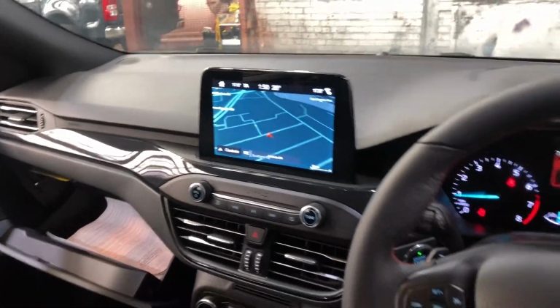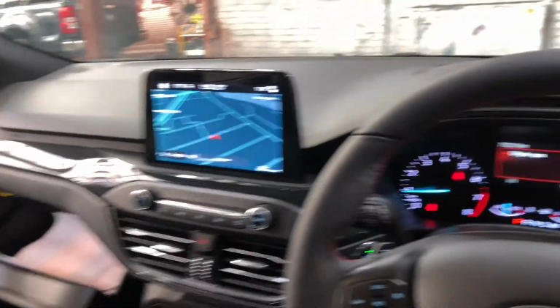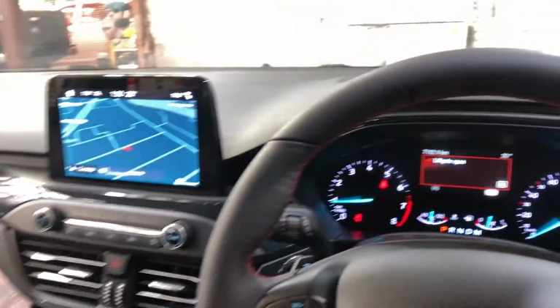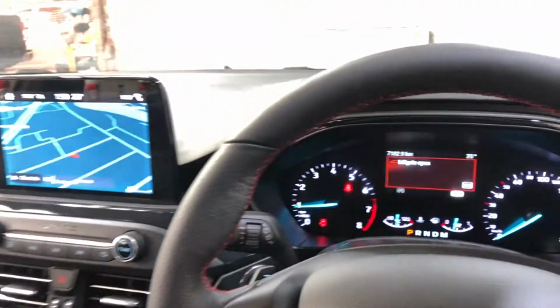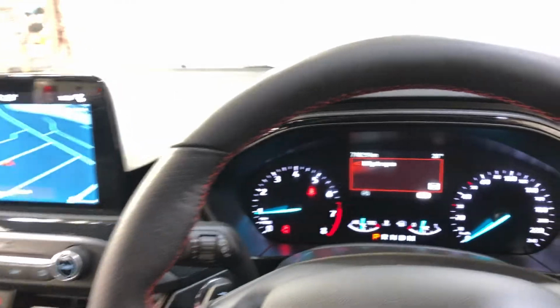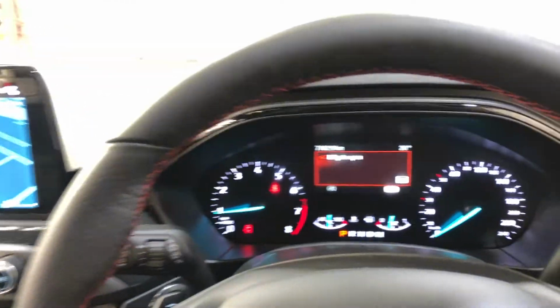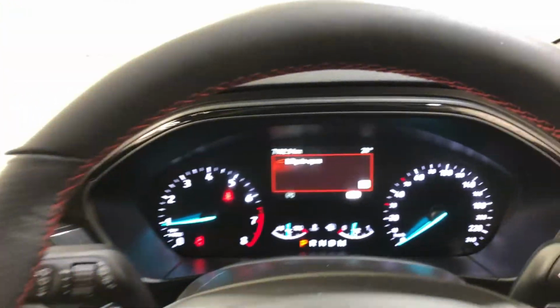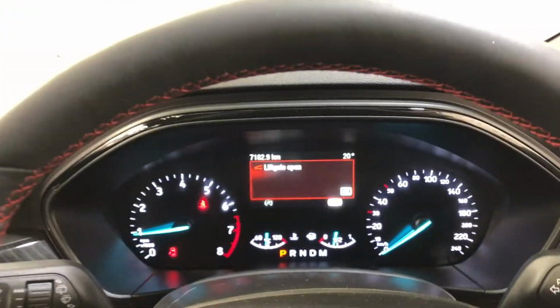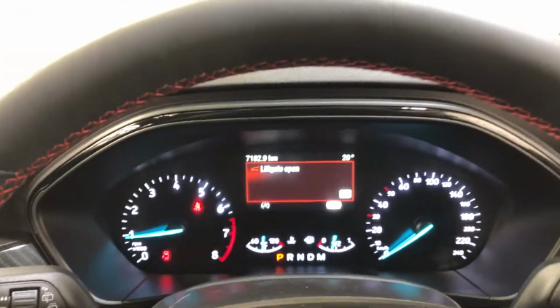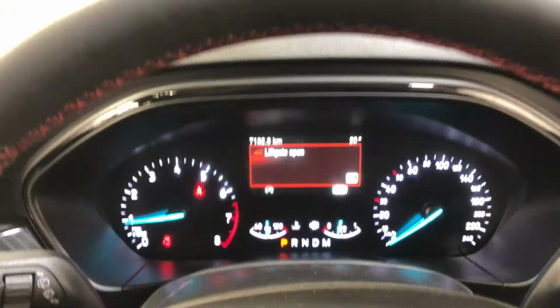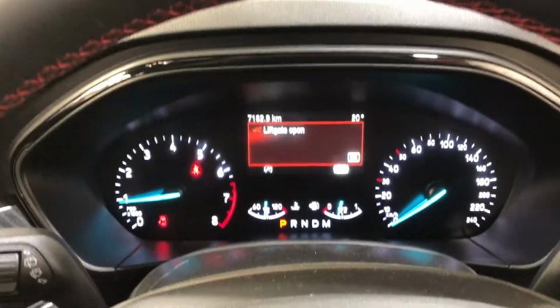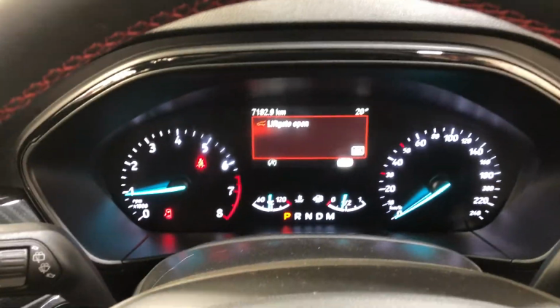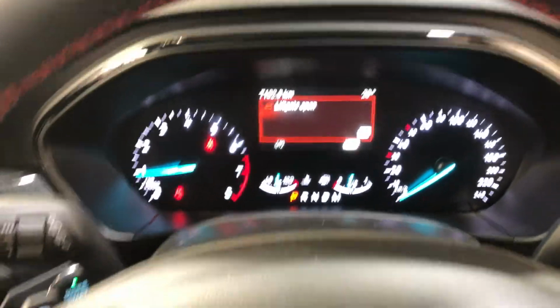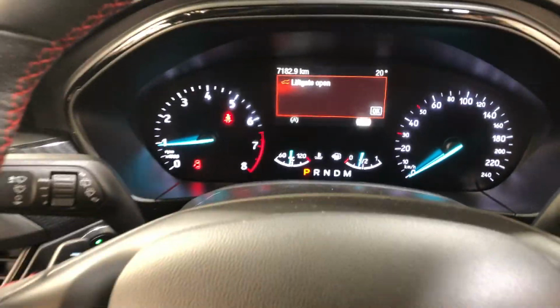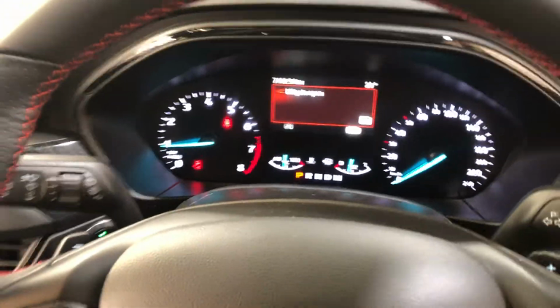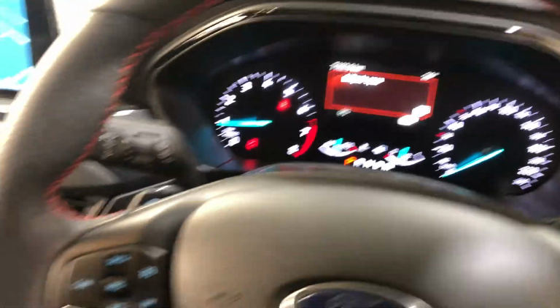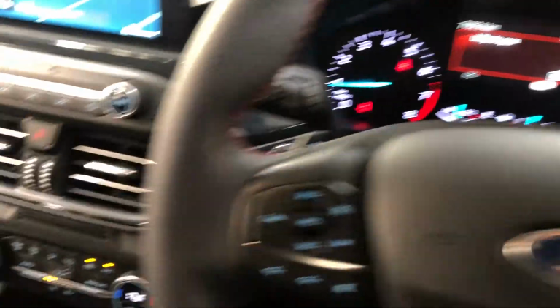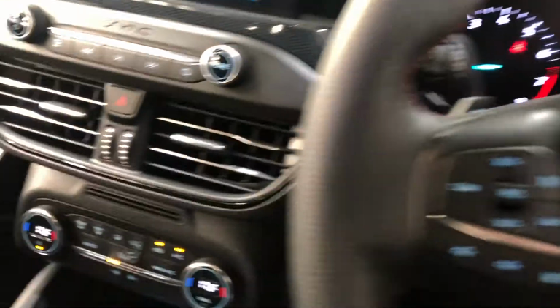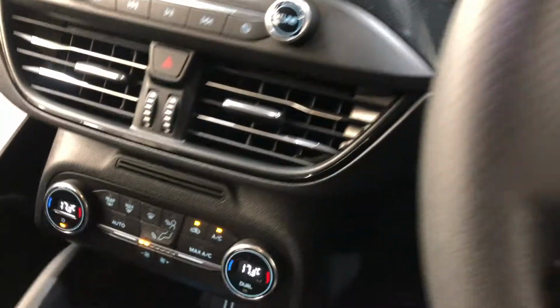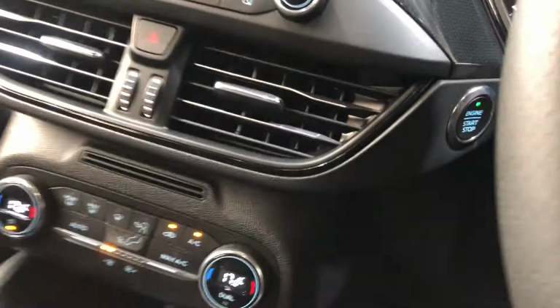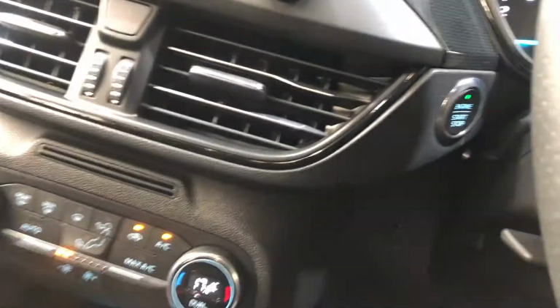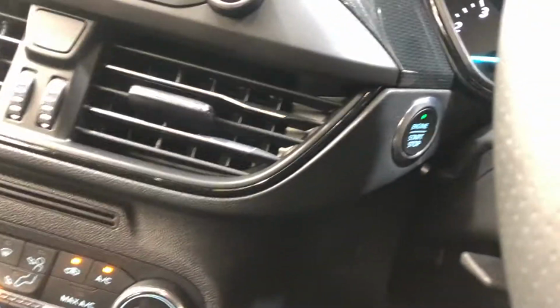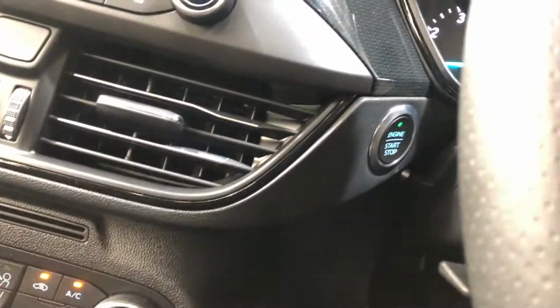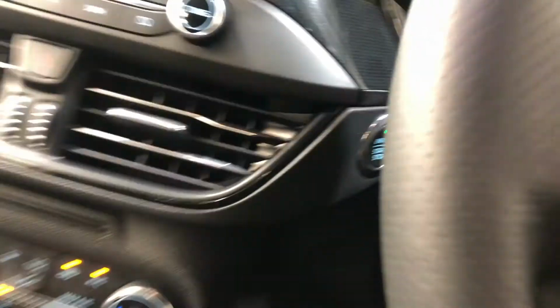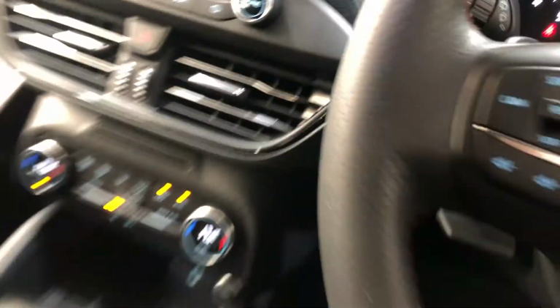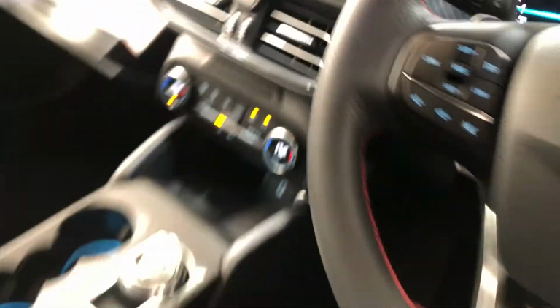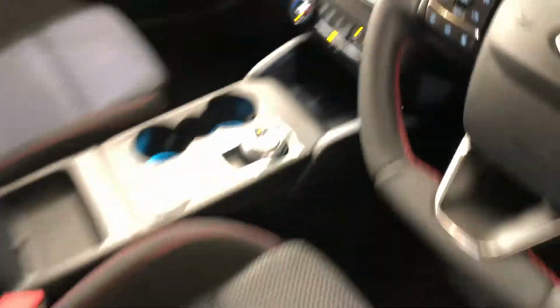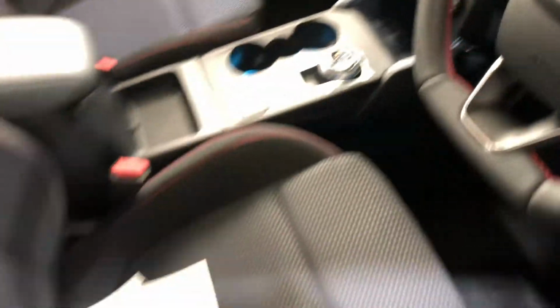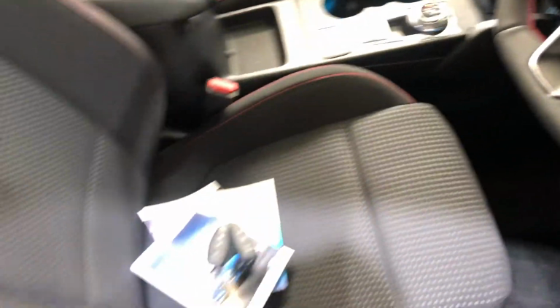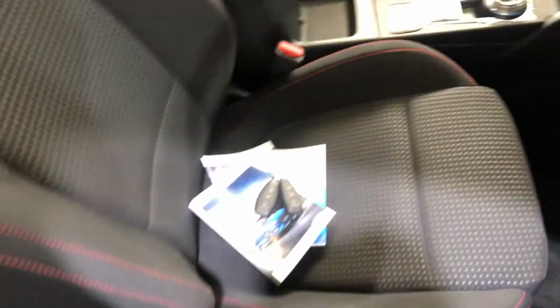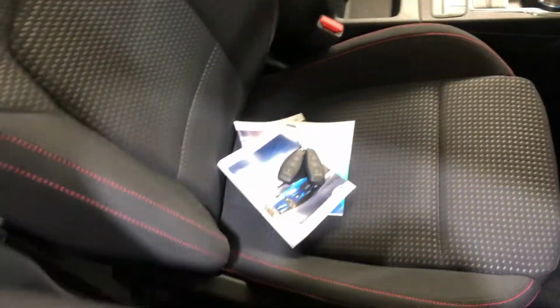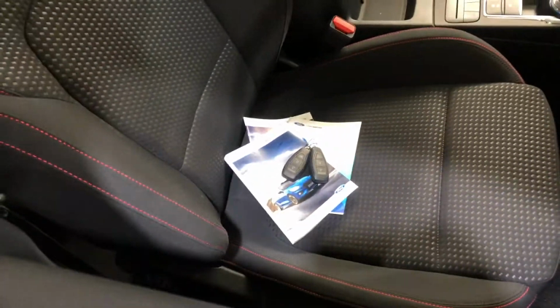This car has travelled a low 7,000km on the clock. It is also a push-button start. It comes with two sets of keys and a full set of books.